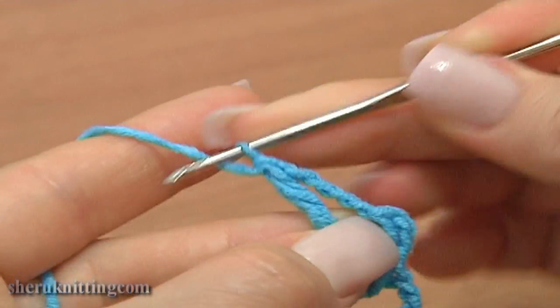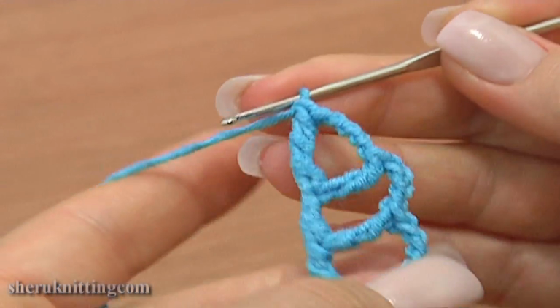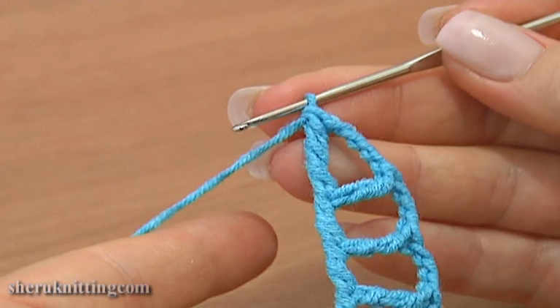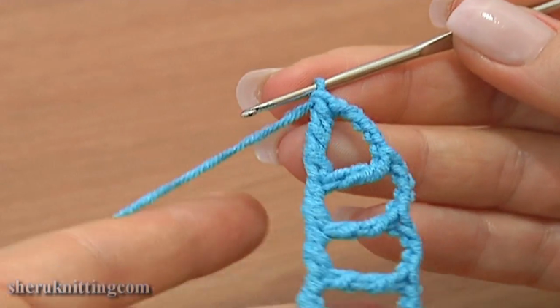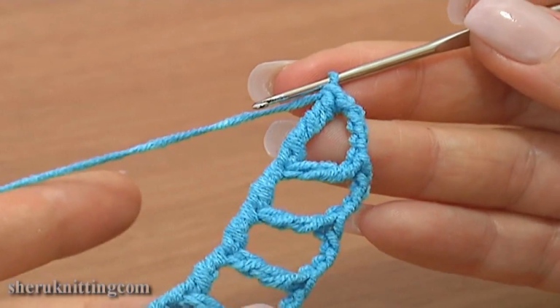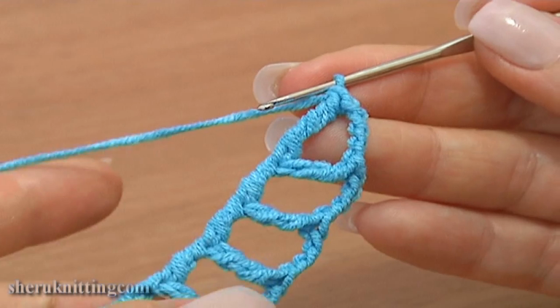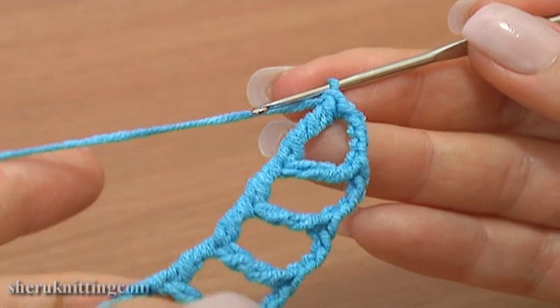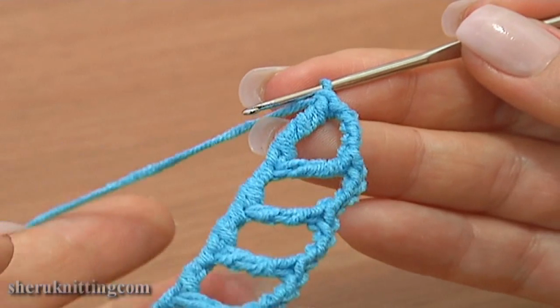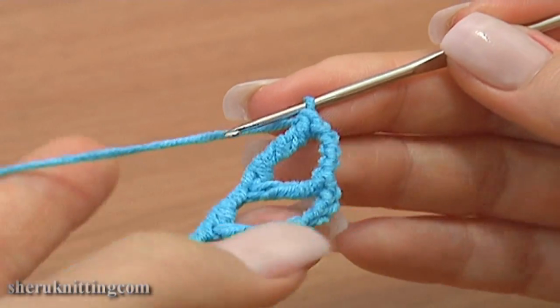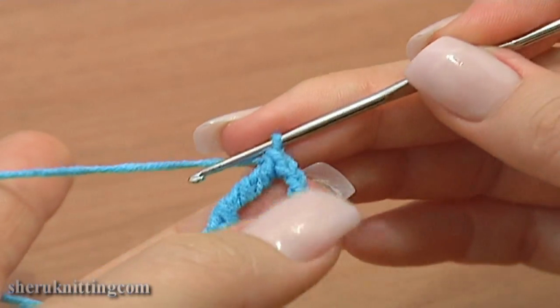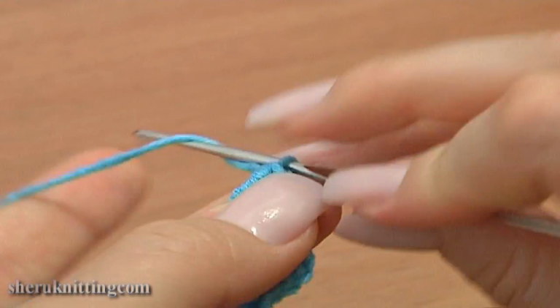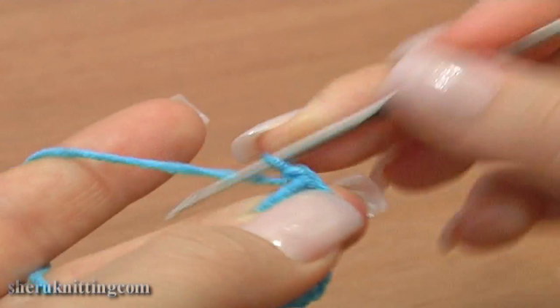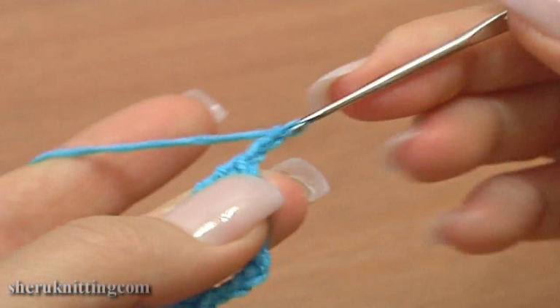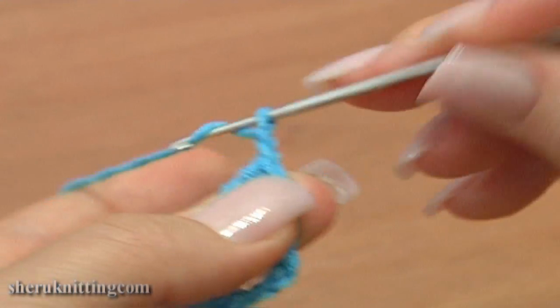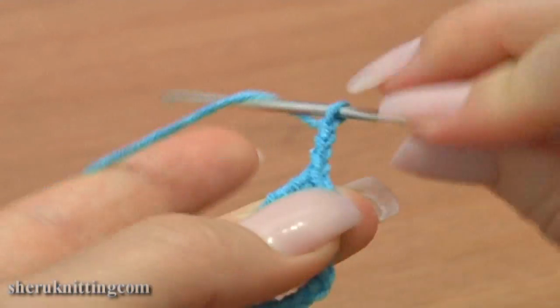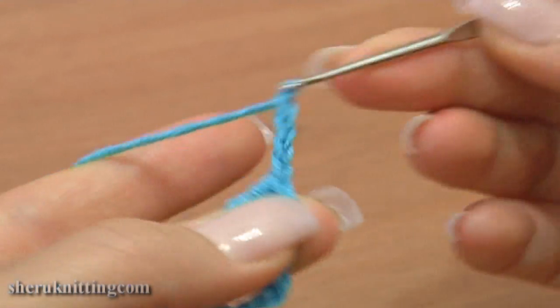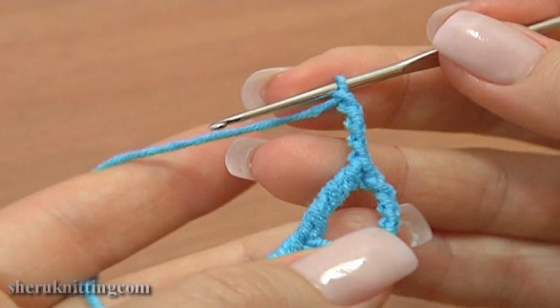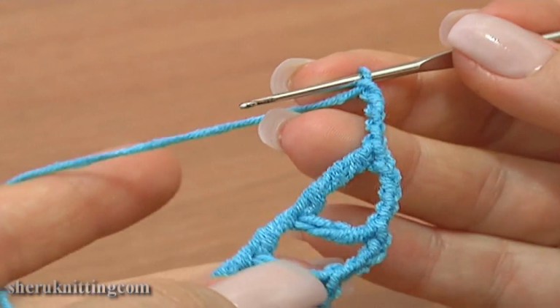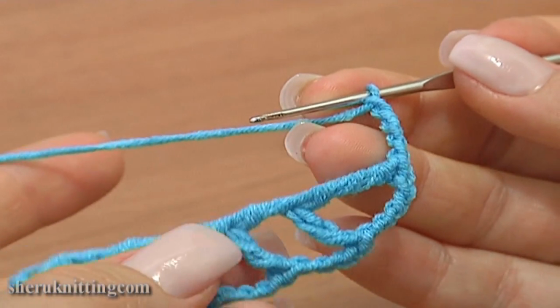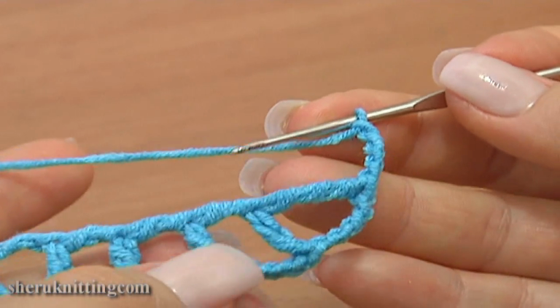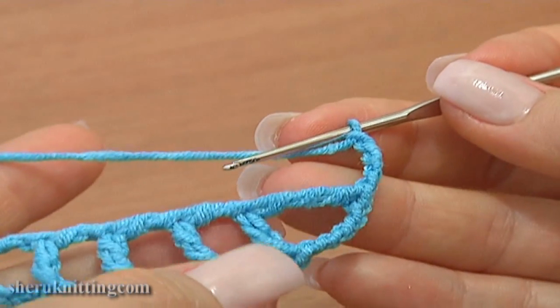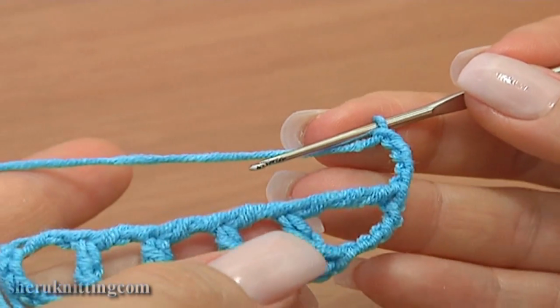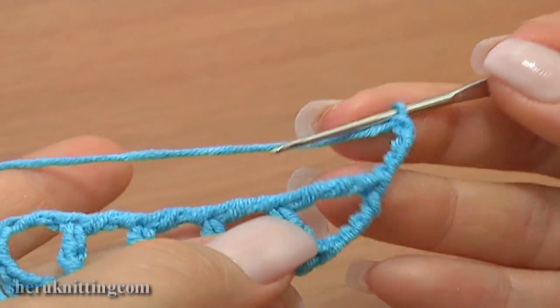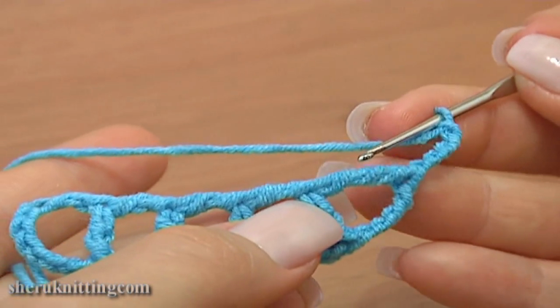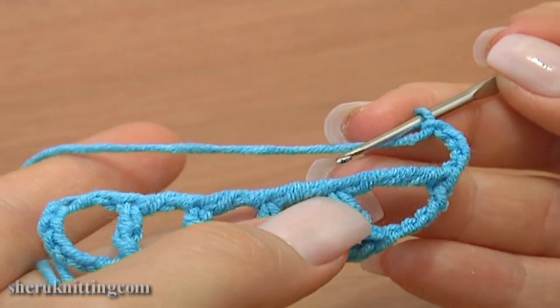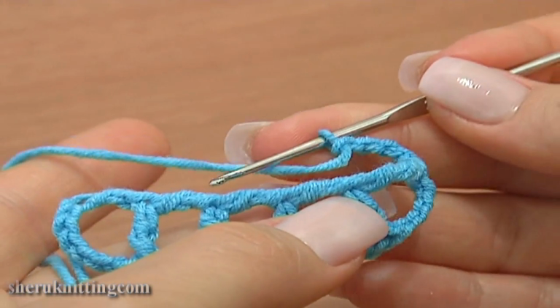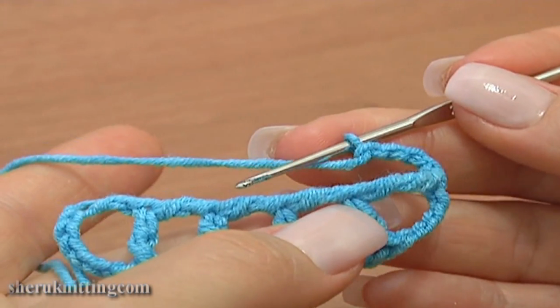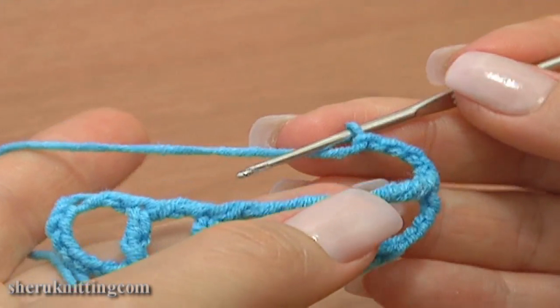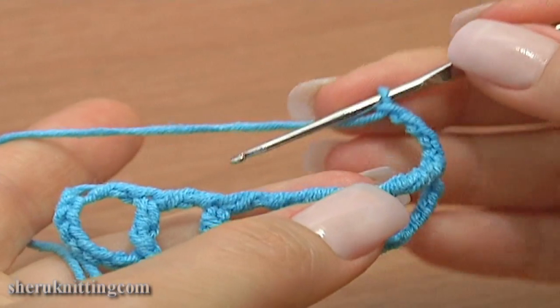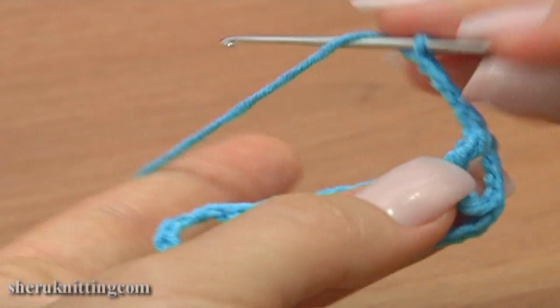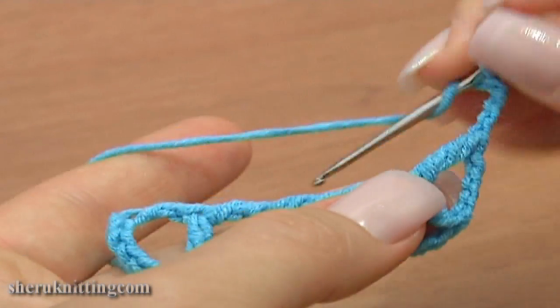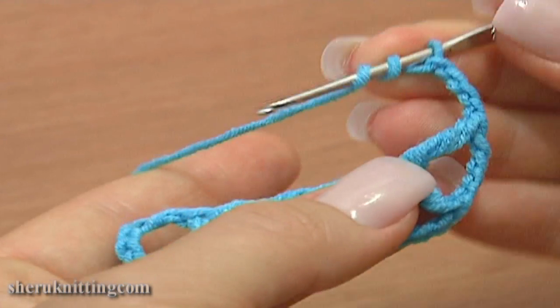So far we've made a half of the leaf. Continue chain 4: 1, 2, 3, 4. Turn the work a little — now I'm going to work the other half.